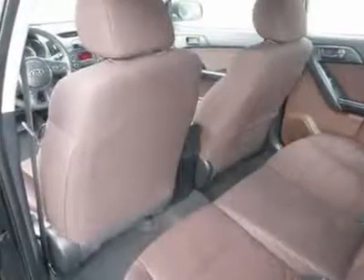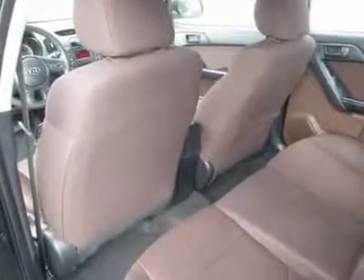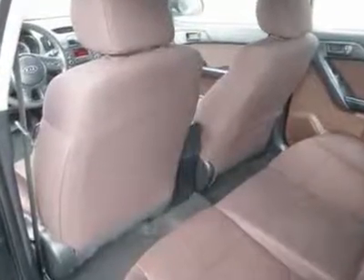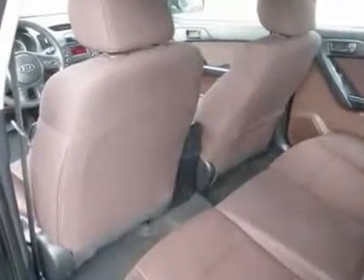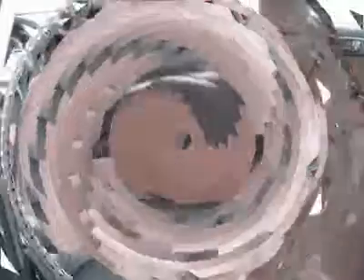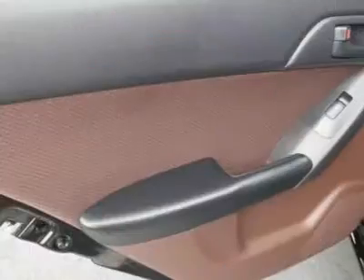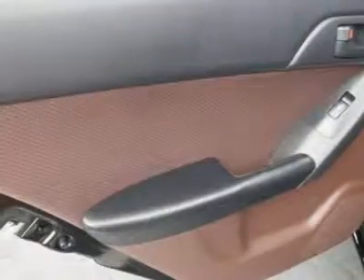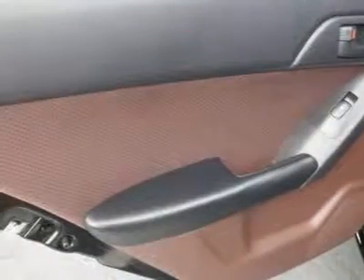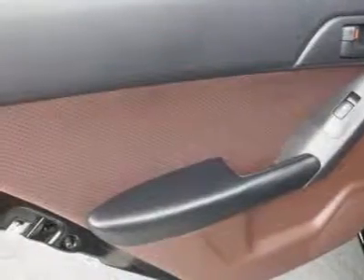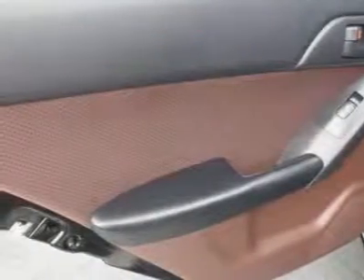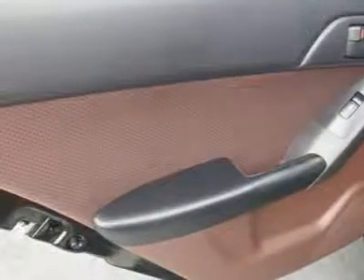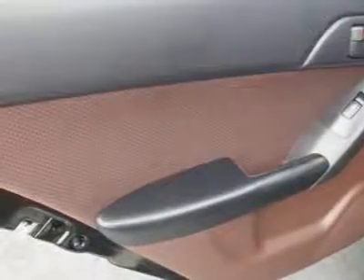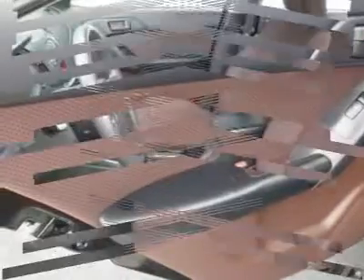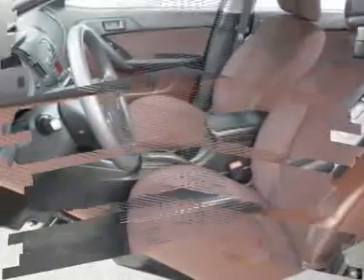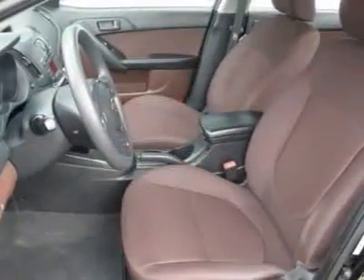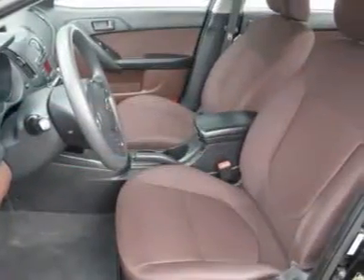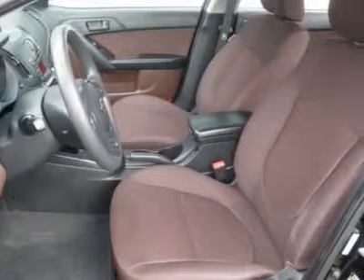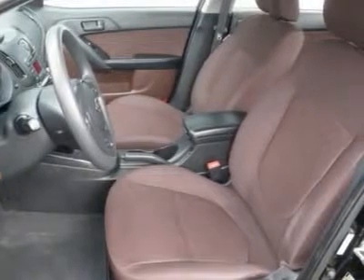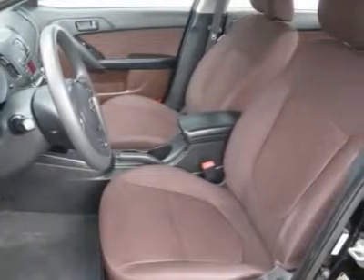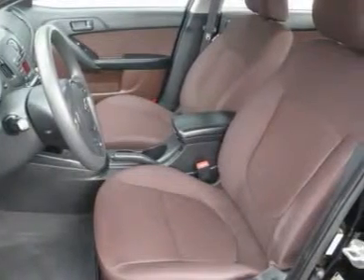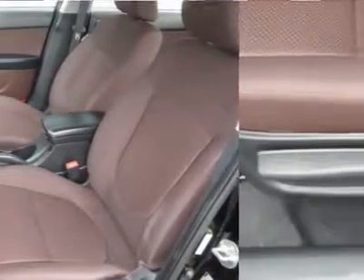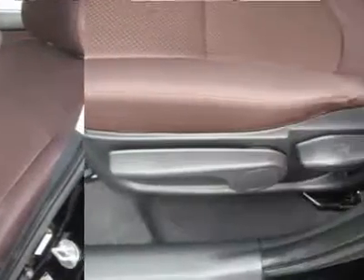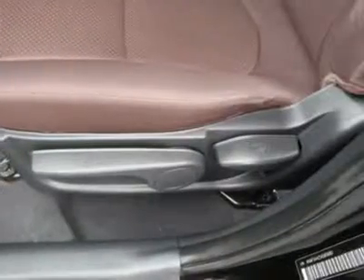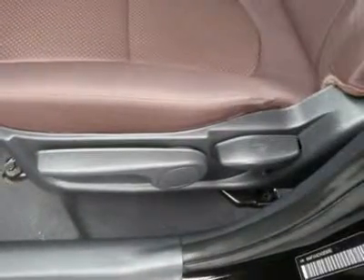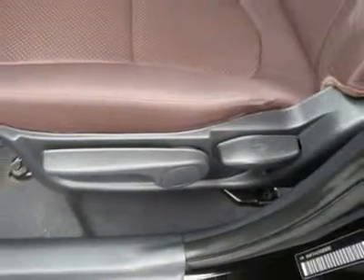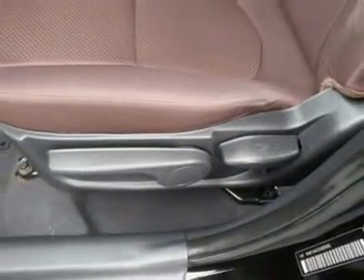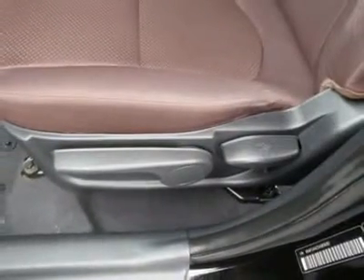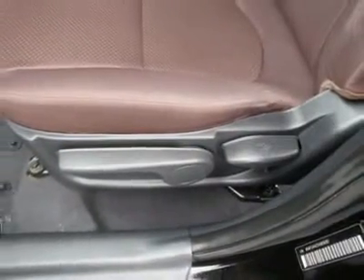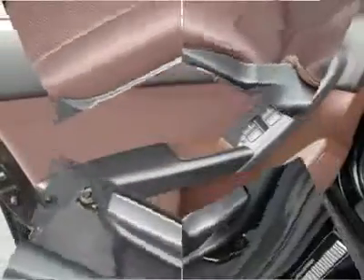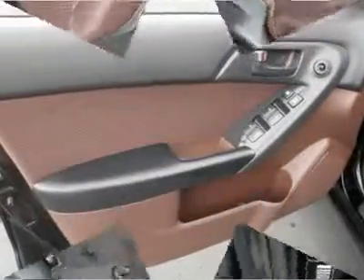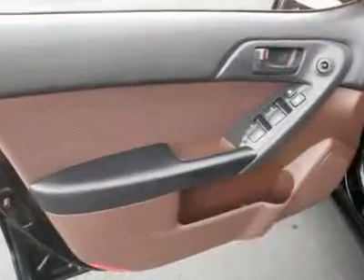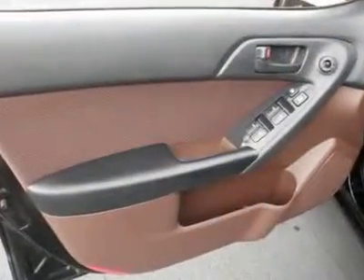Front reading lamps, four wheel ABS, brake assist, traction control, electronic stability control, passenger airbag on/off switch, tire pressure monitoring system, child safety locks. We won't be undersold.